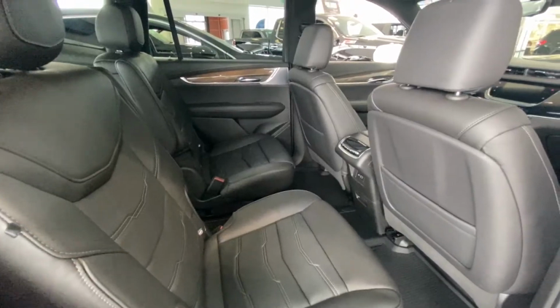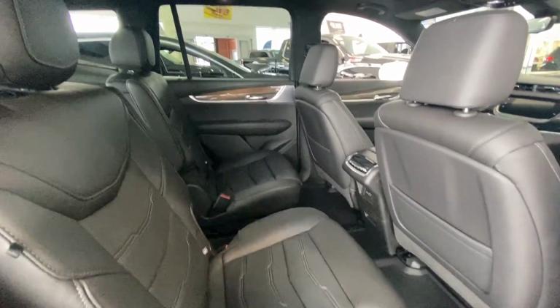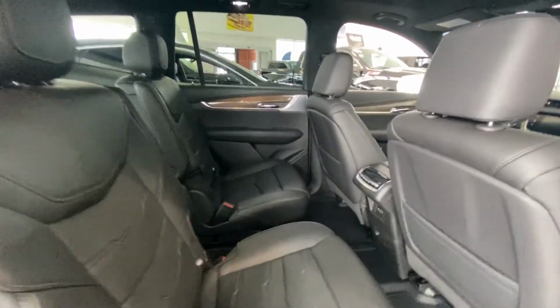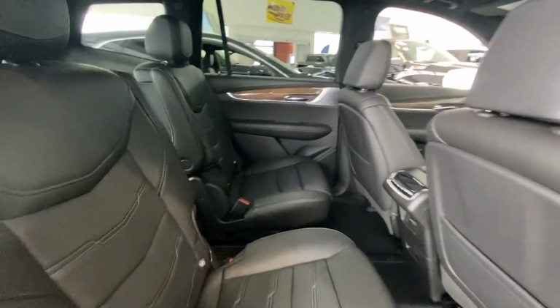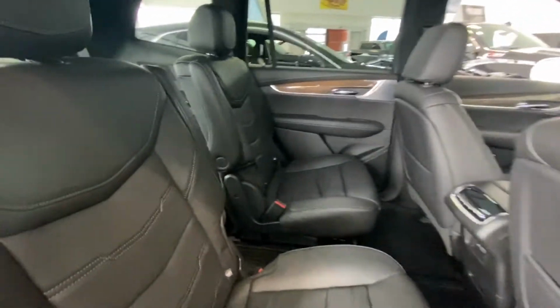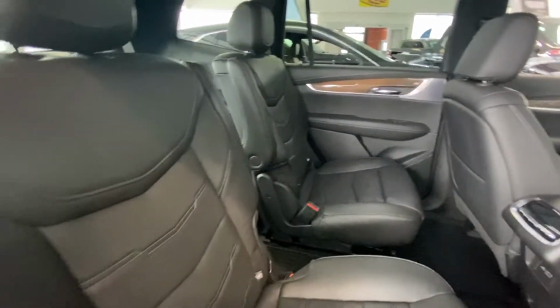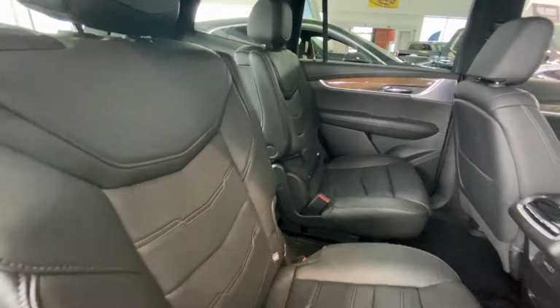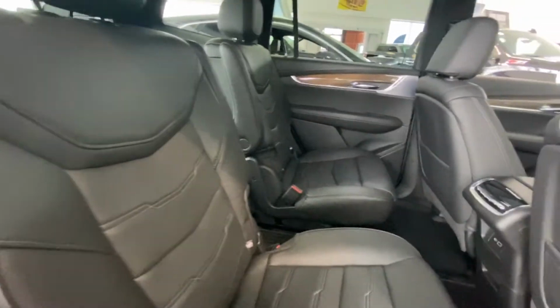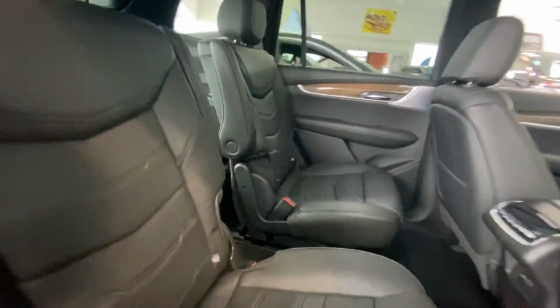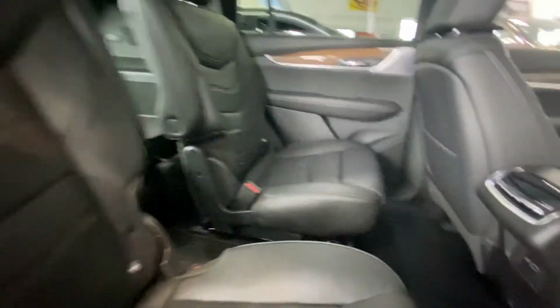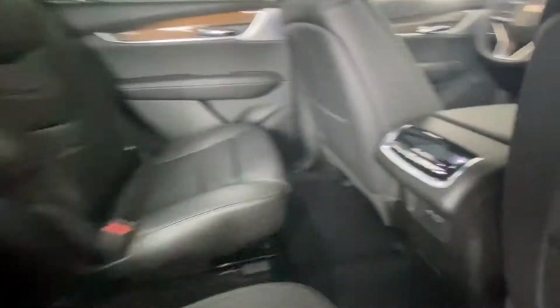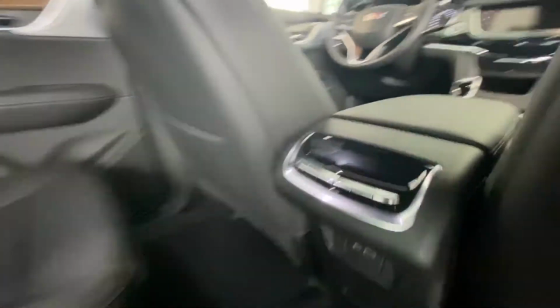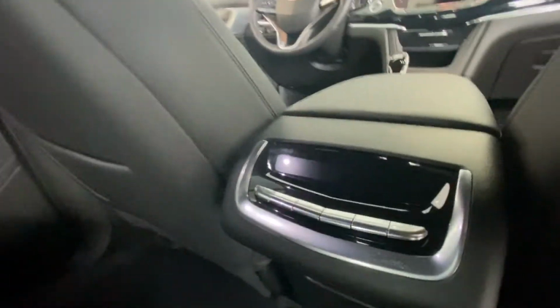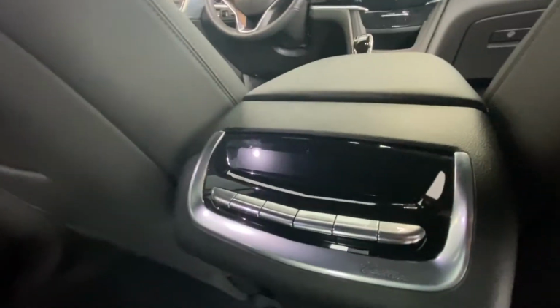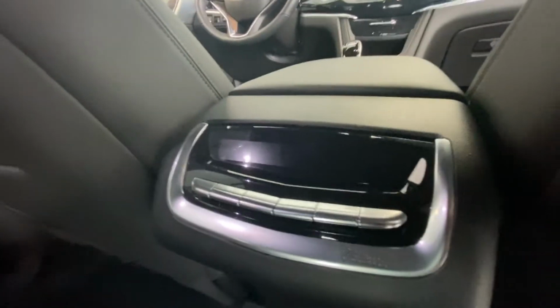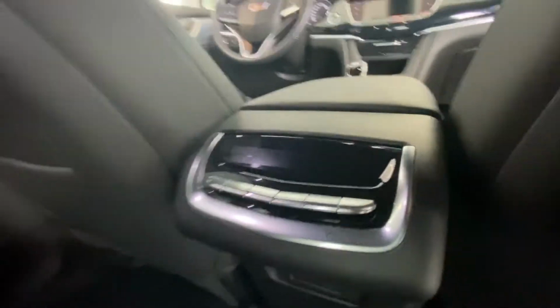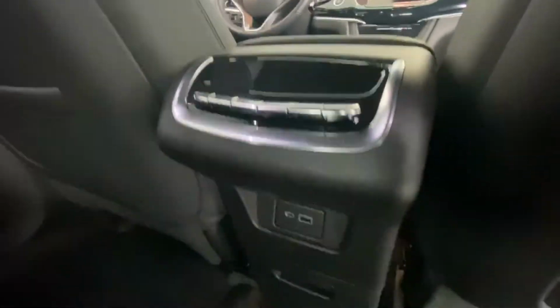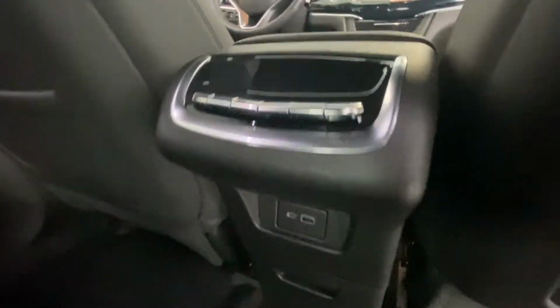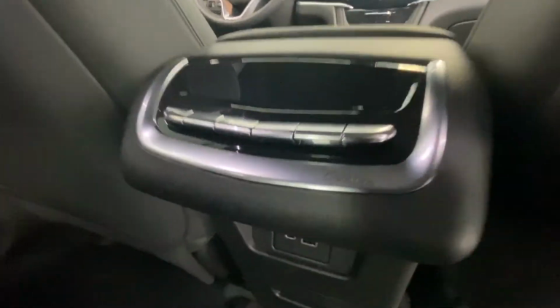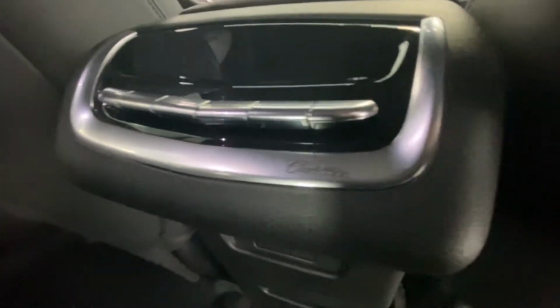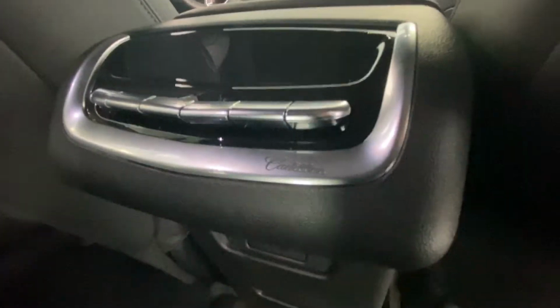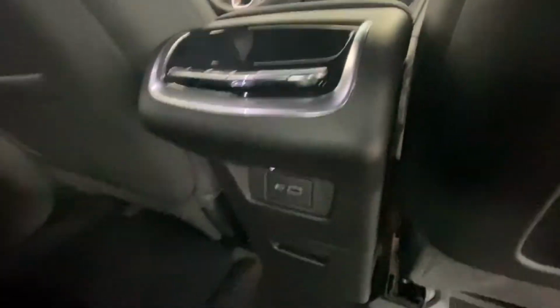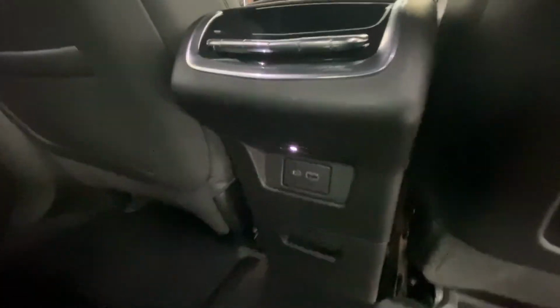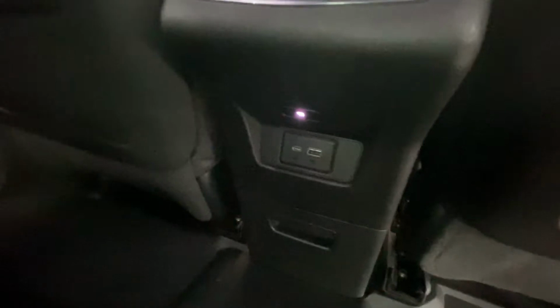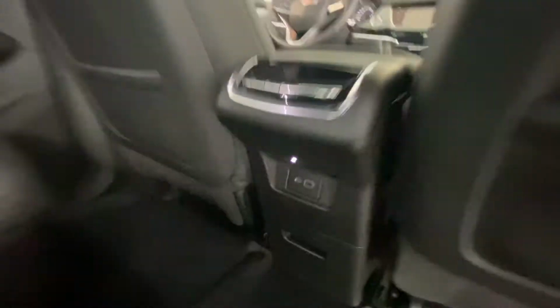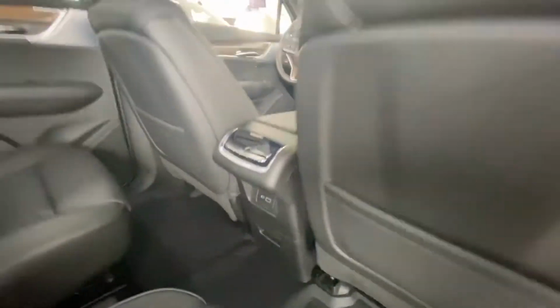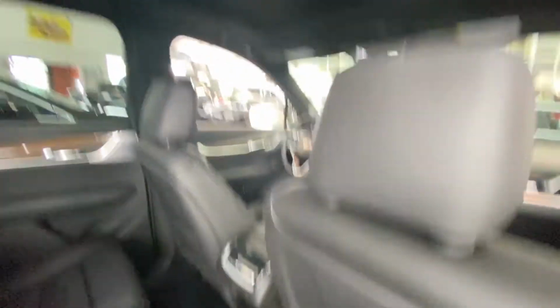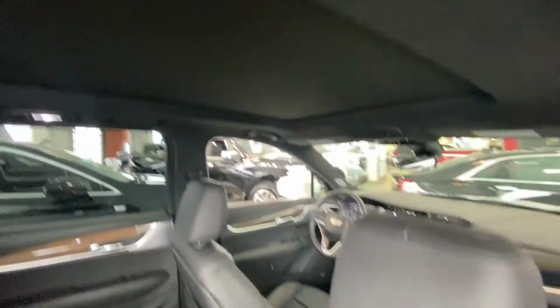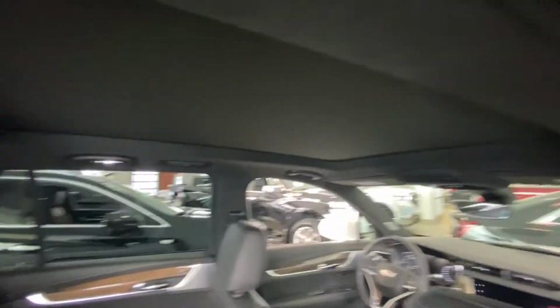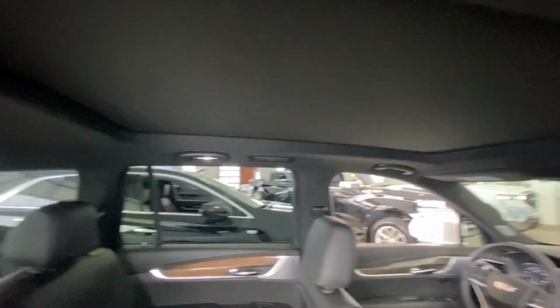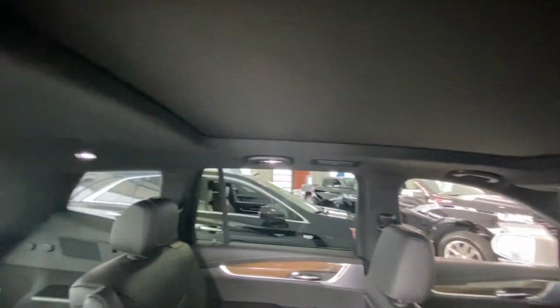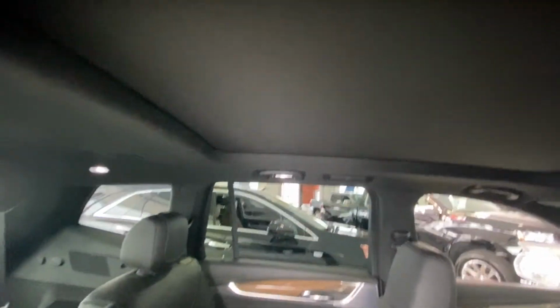Moving back into the interior, we have the second row captain's chairs, both heated as well. You can see the heat controls there — not illuminated now but they do come up. There's a little Cadillac engraving, USB outlets, and a large sunroof, just not open at this time.